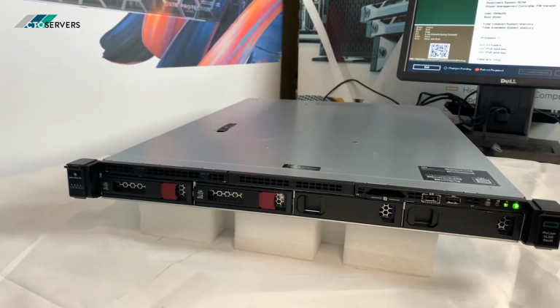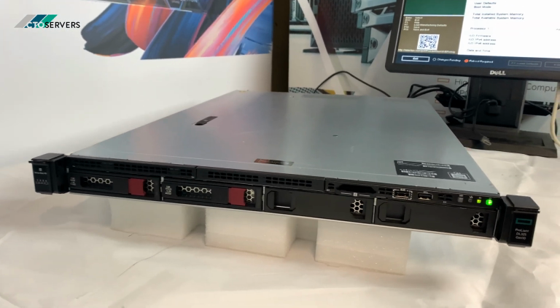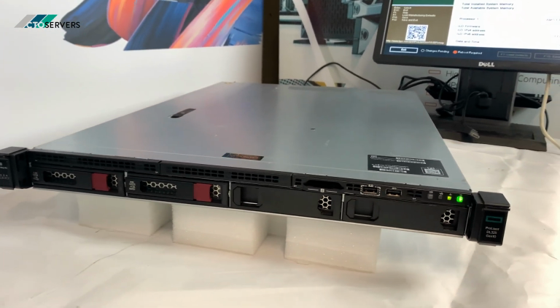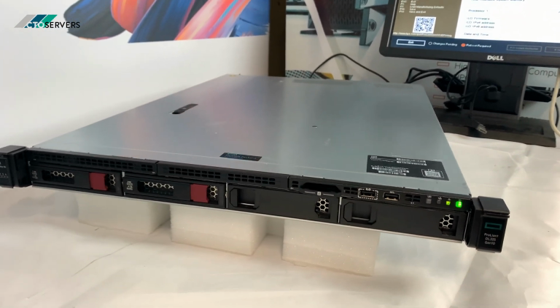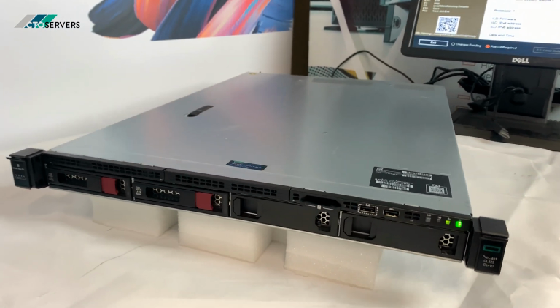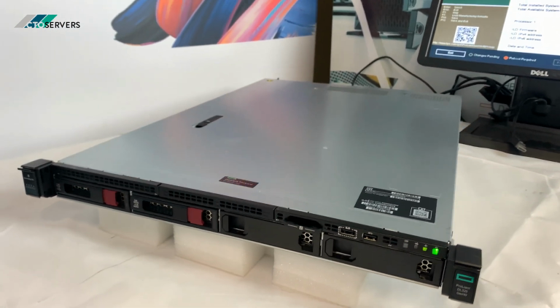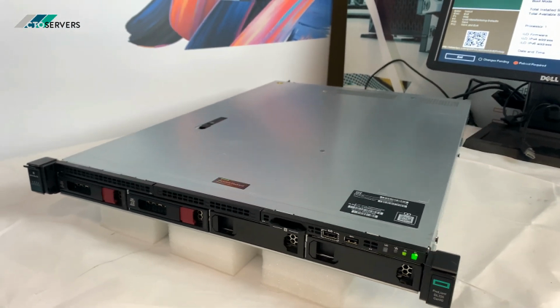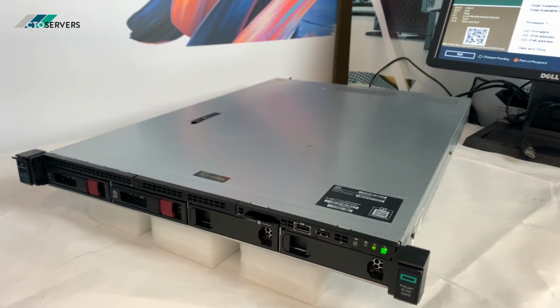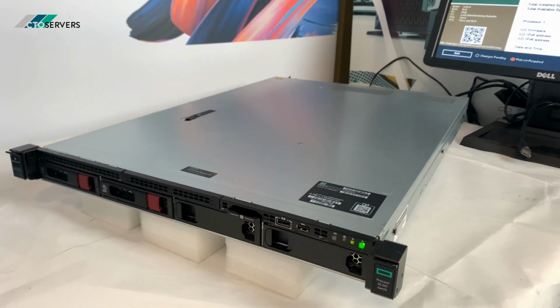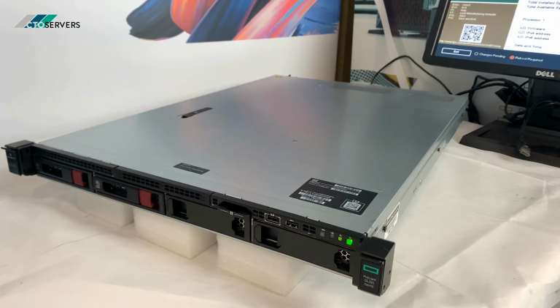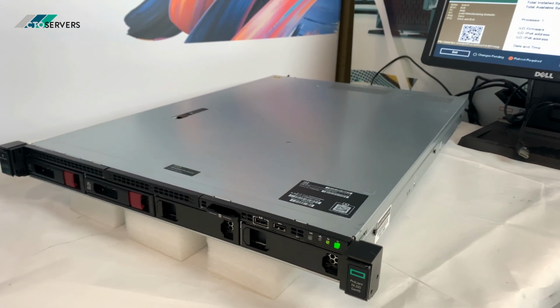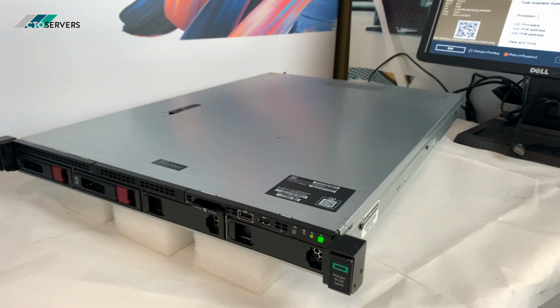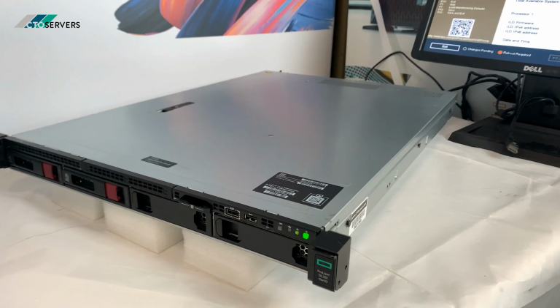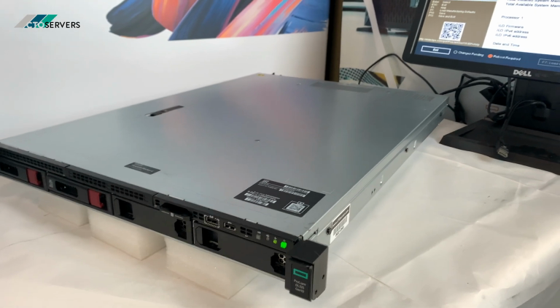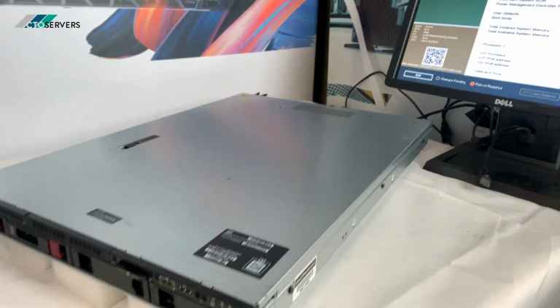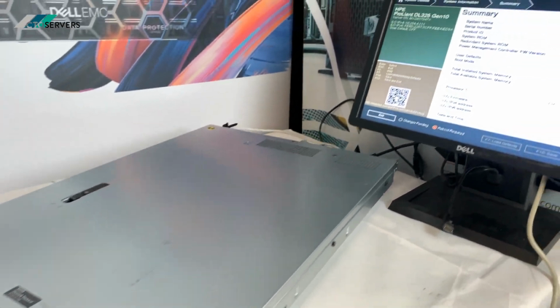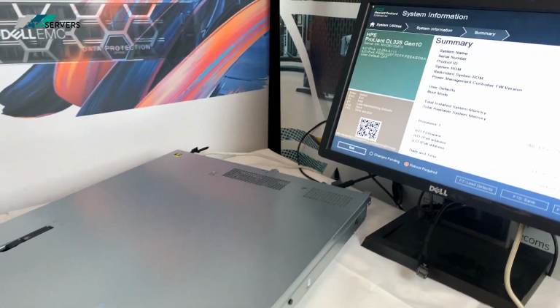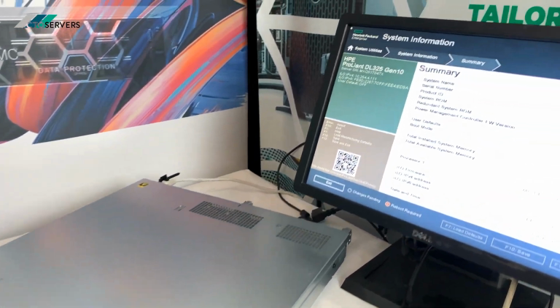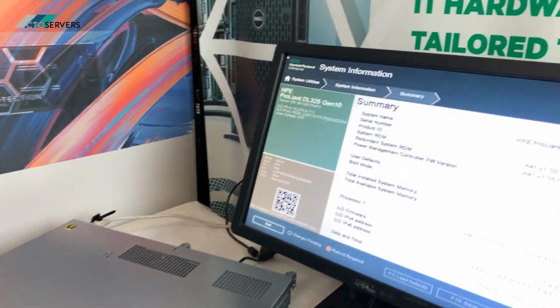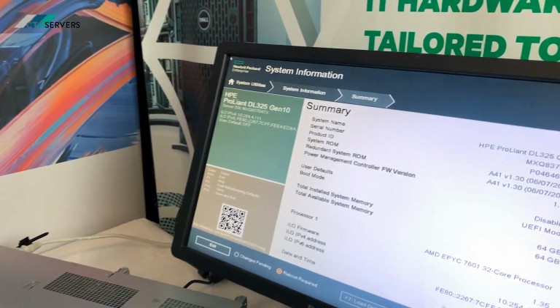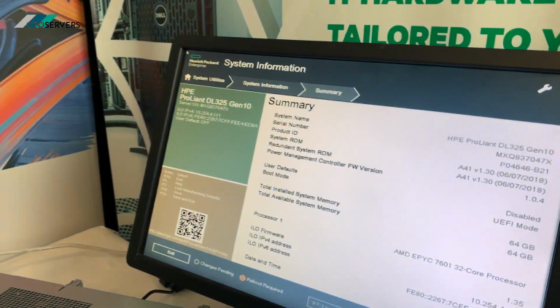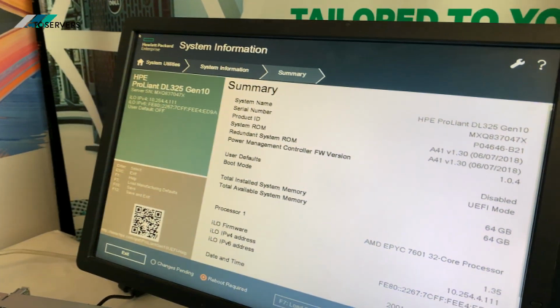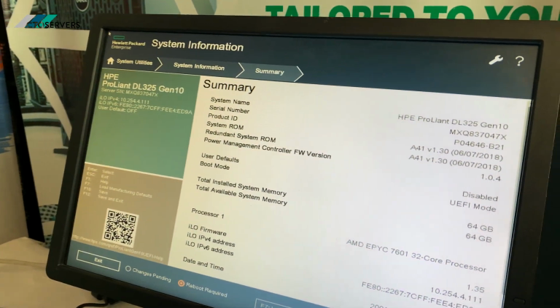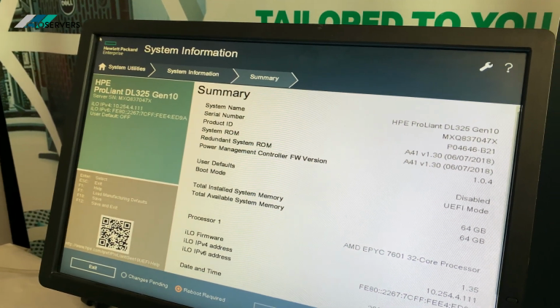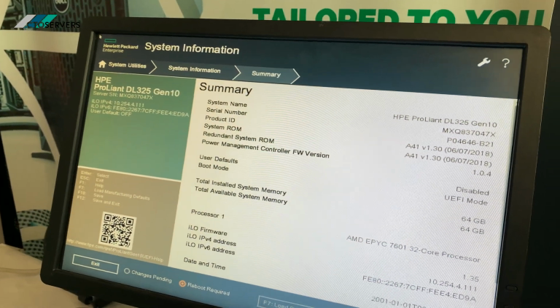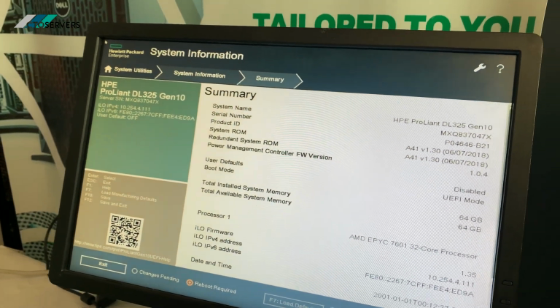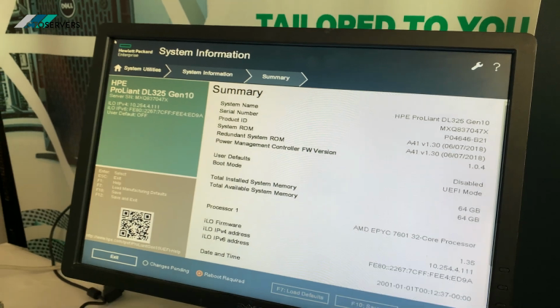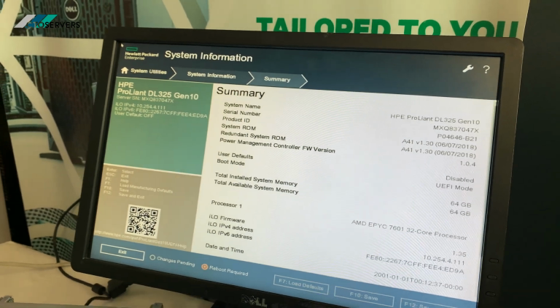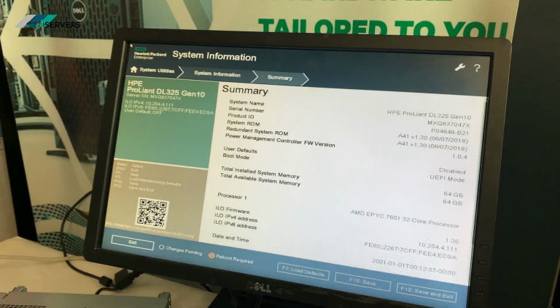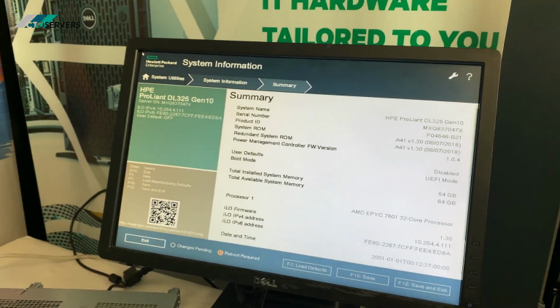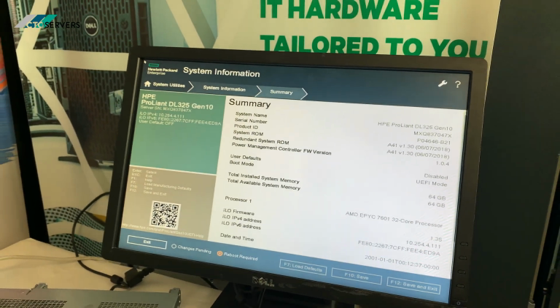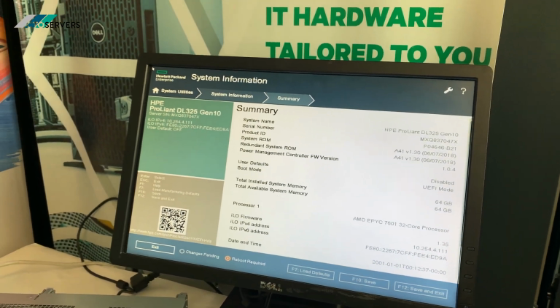It's a very simple design server as well — very straightforward, very nice GUI, configurability, upgradeability. Everything is fantastic.